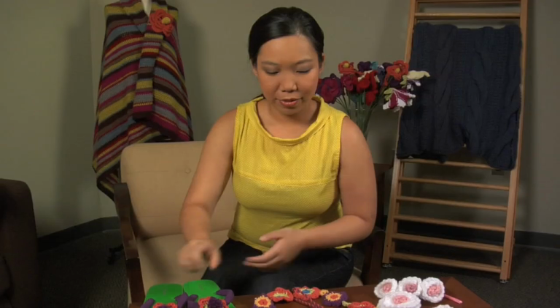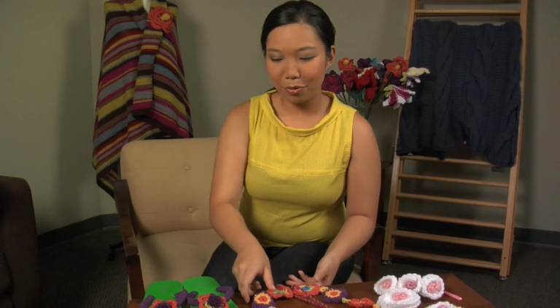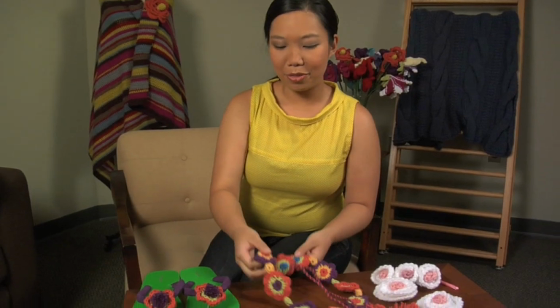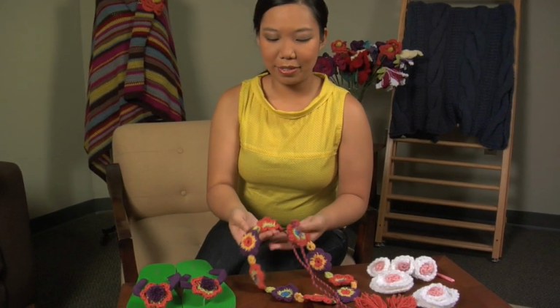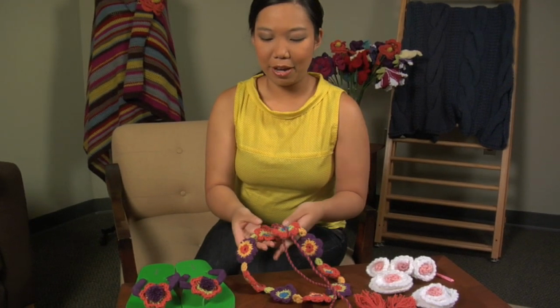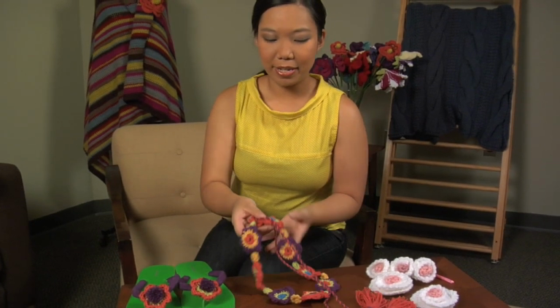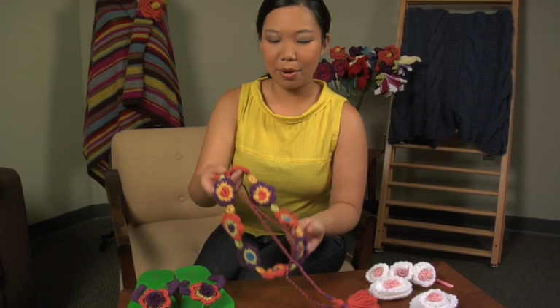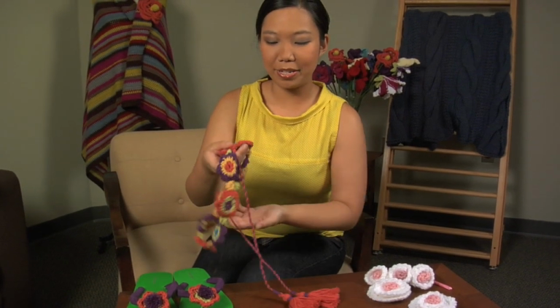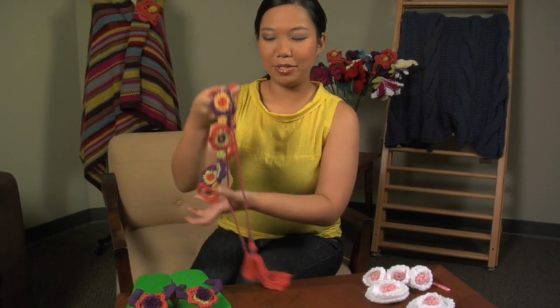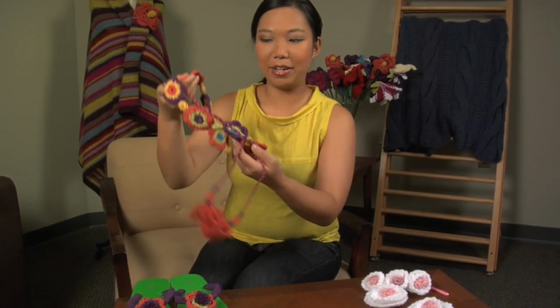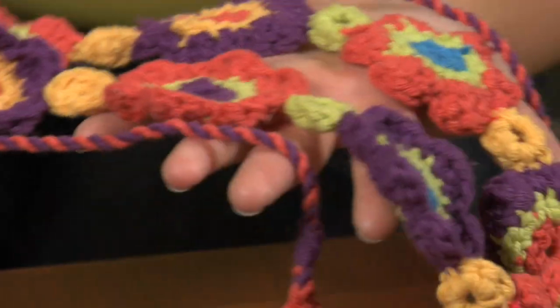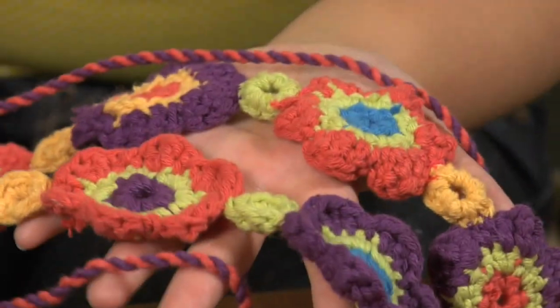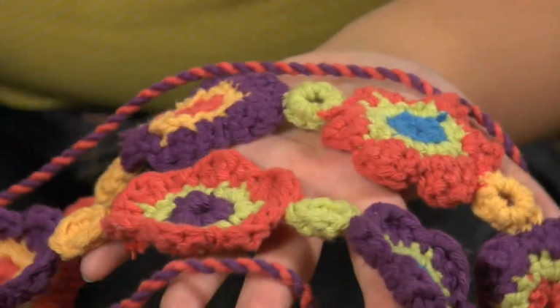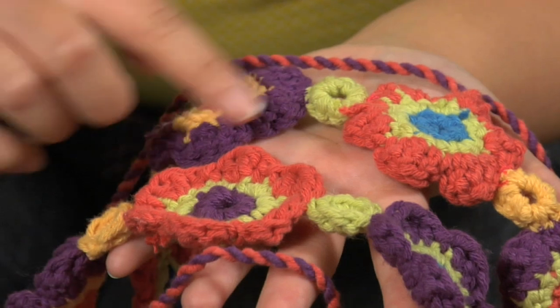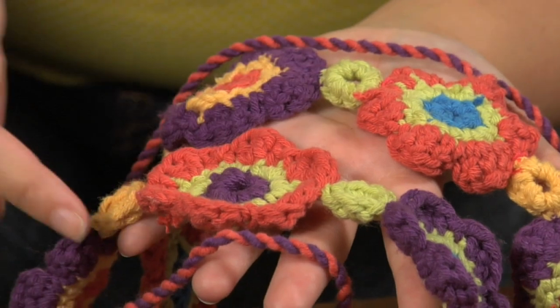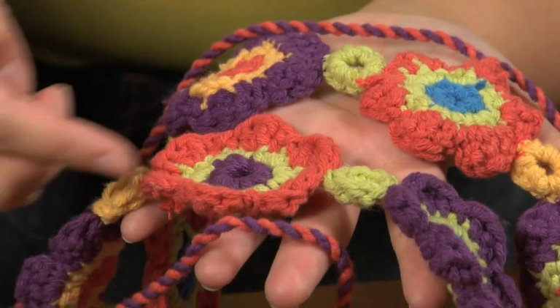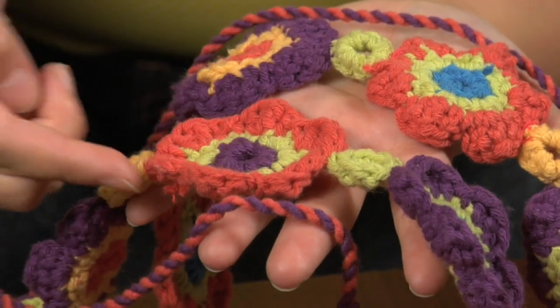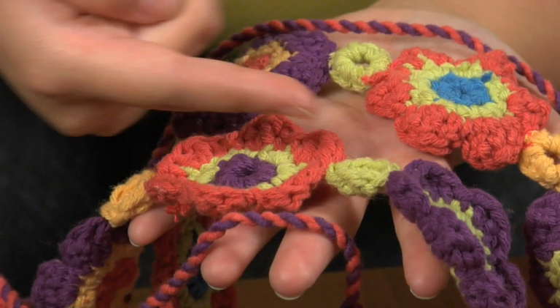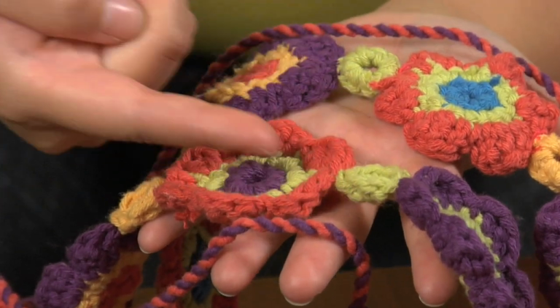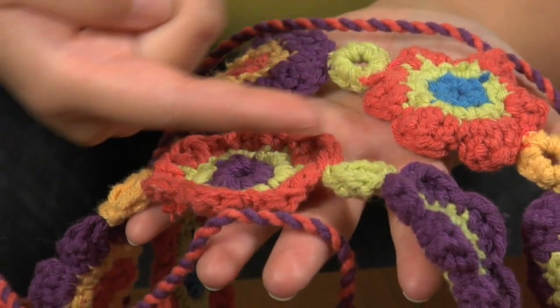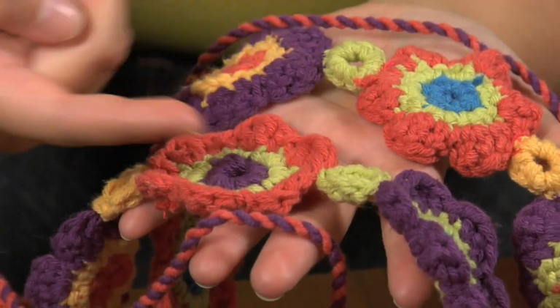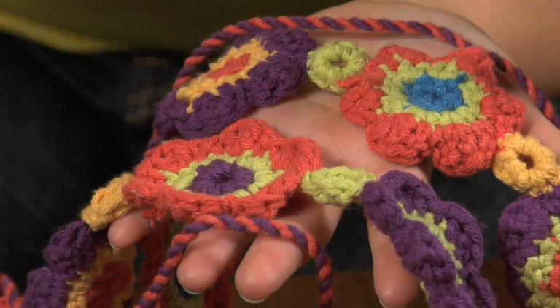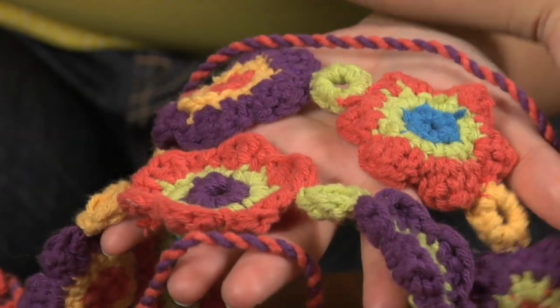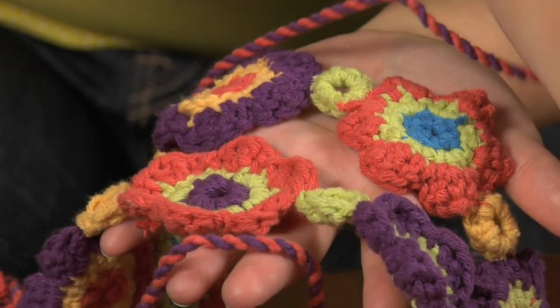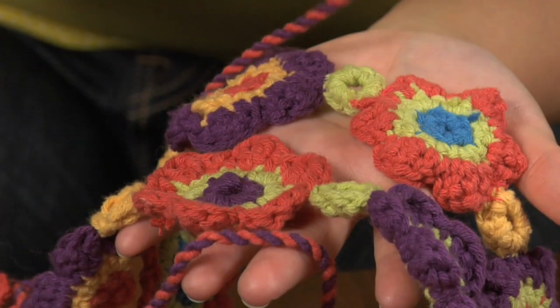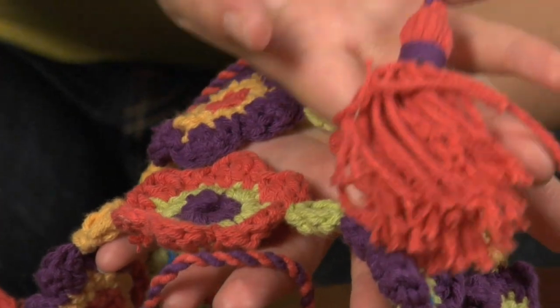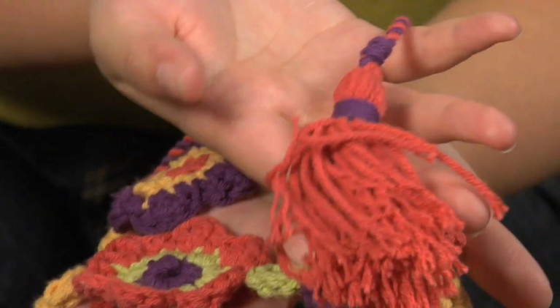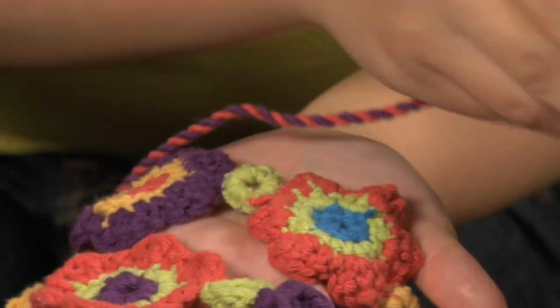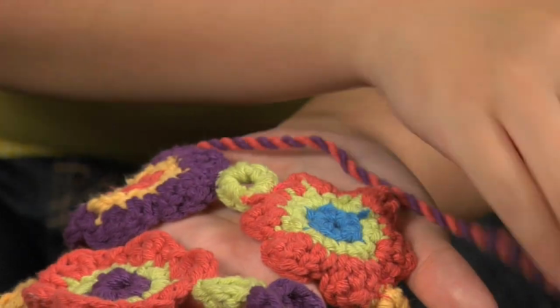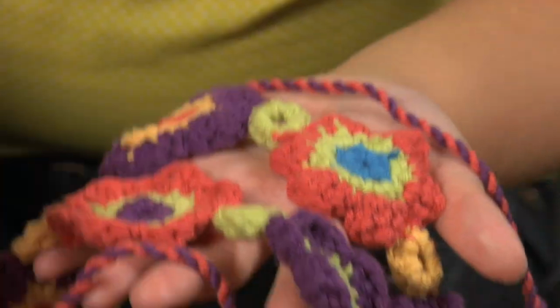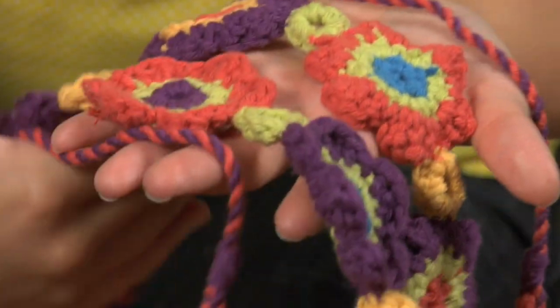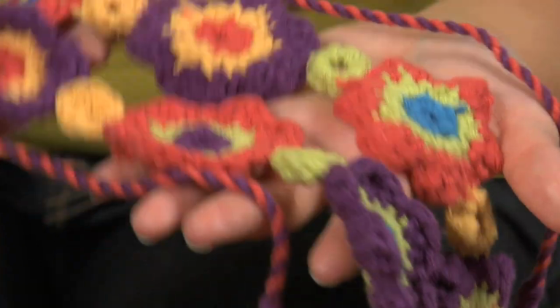To go along with those flip-flops is this amazing posey belt. It's a great intro to crochet project that uses little circles and then these colorful flowers, and it has these great tassels on the end that make them even more fun.